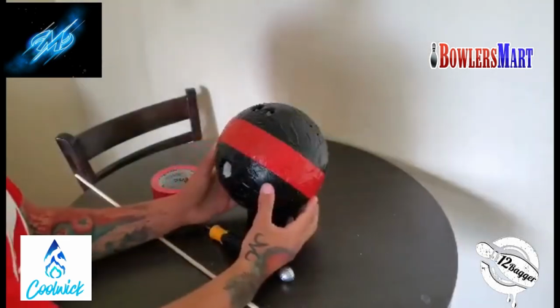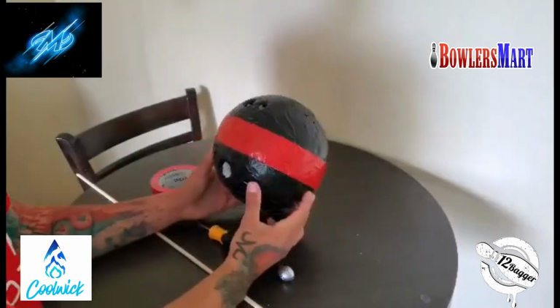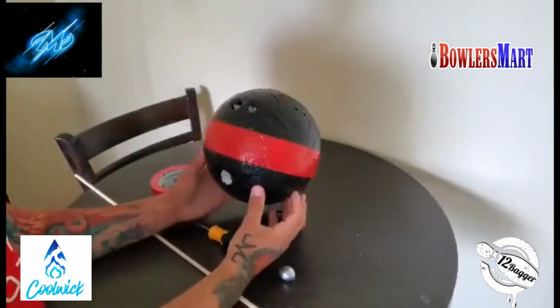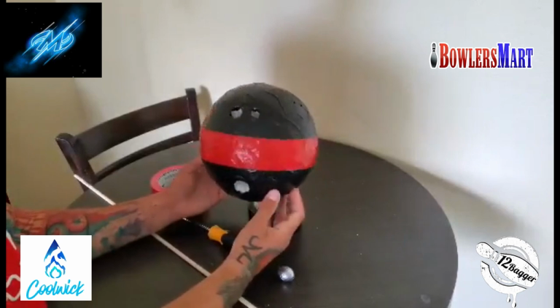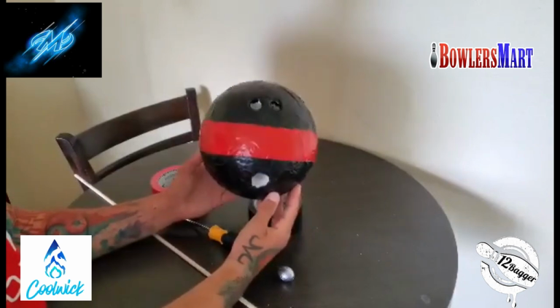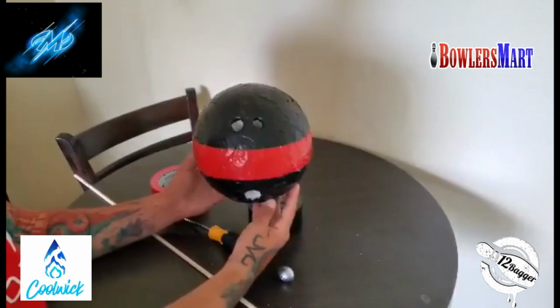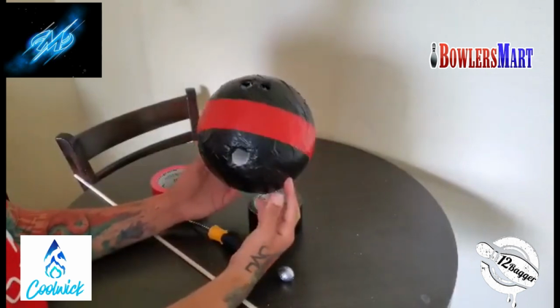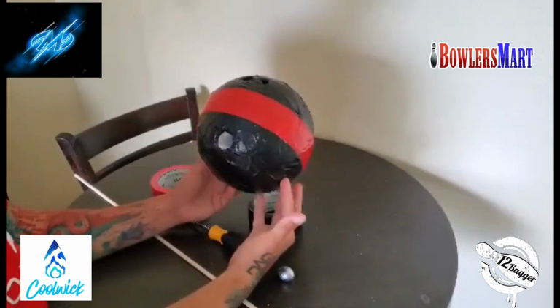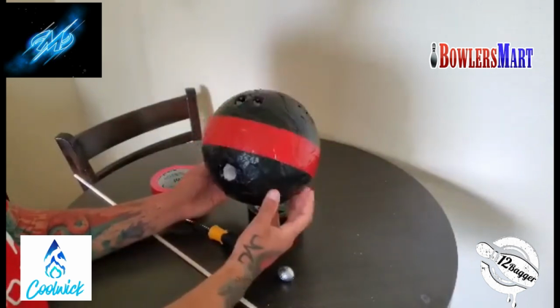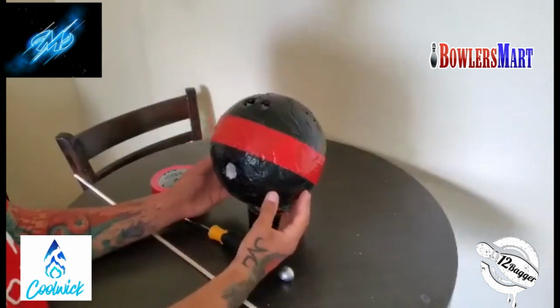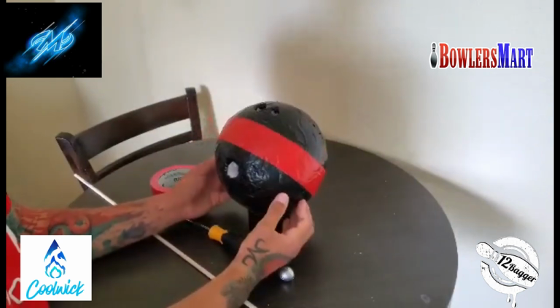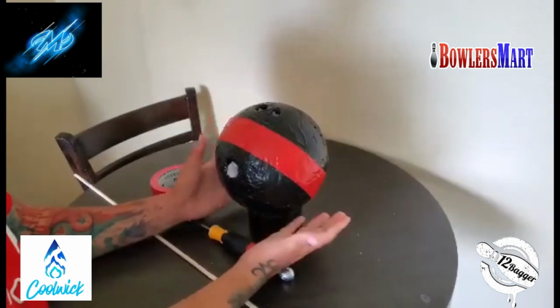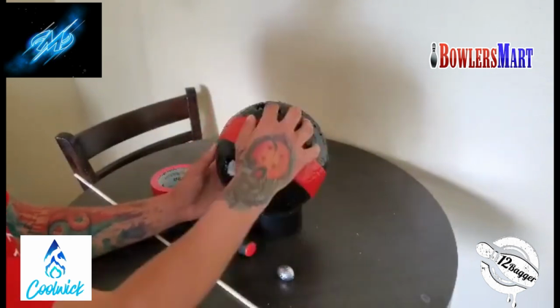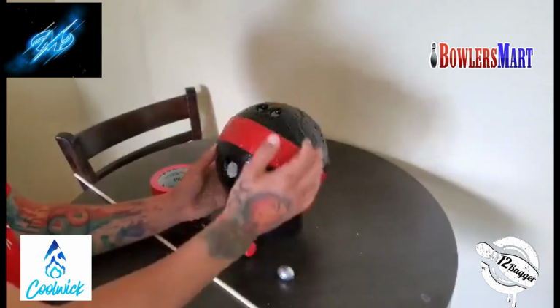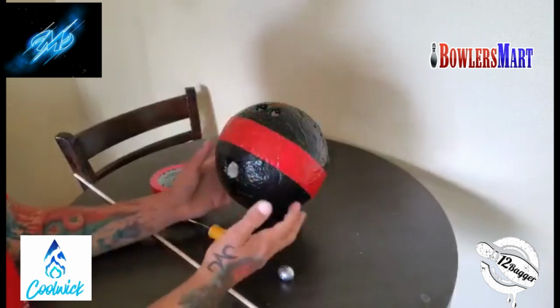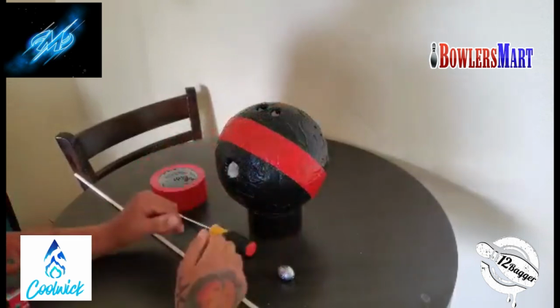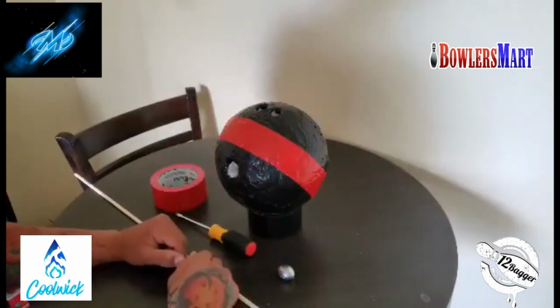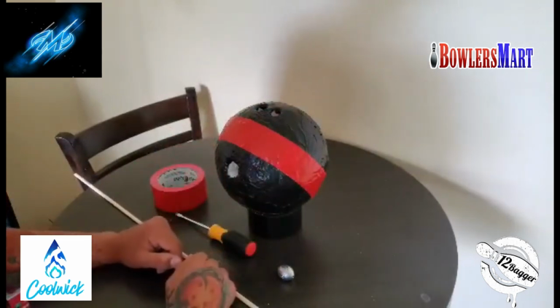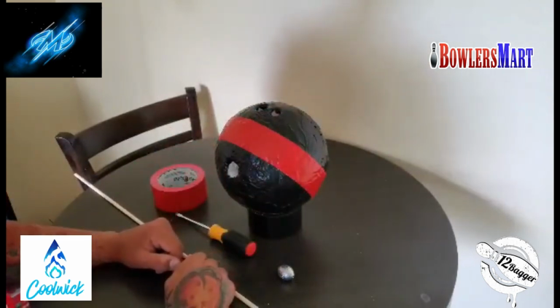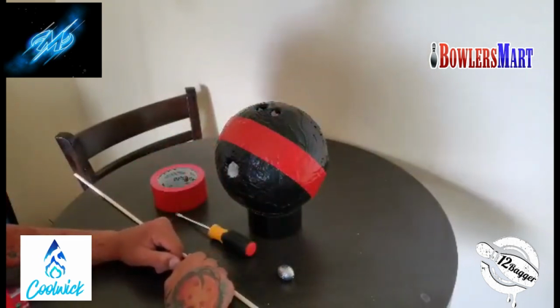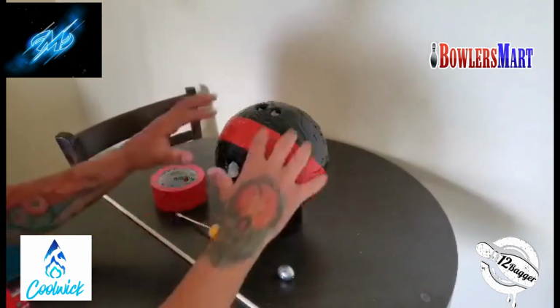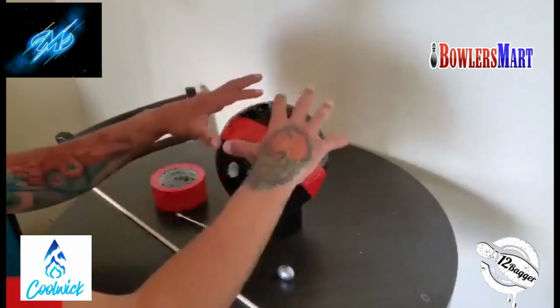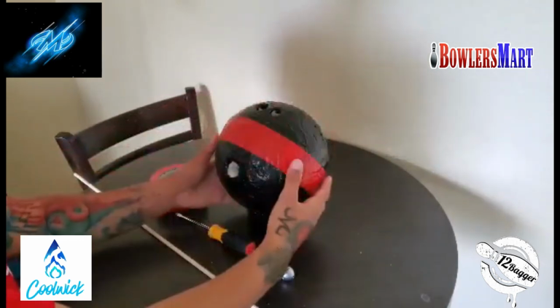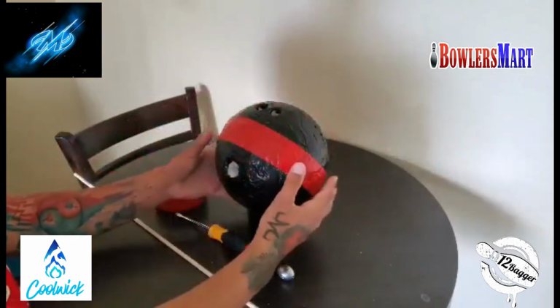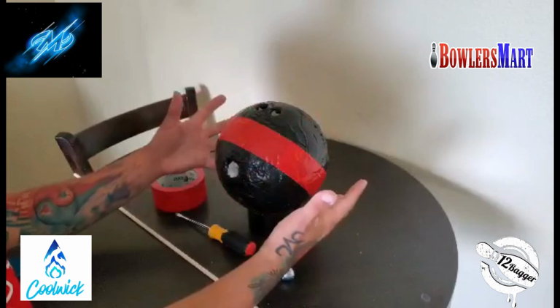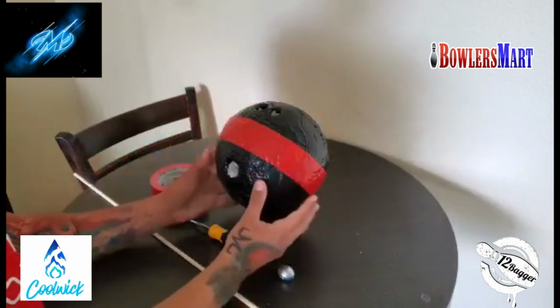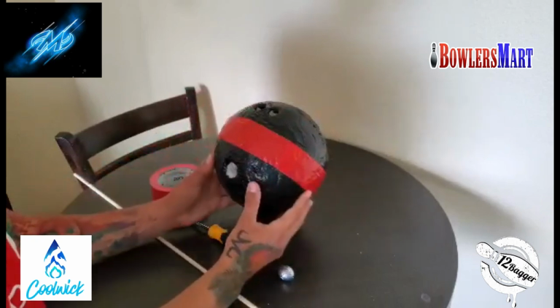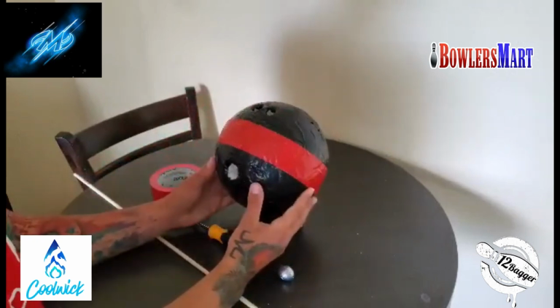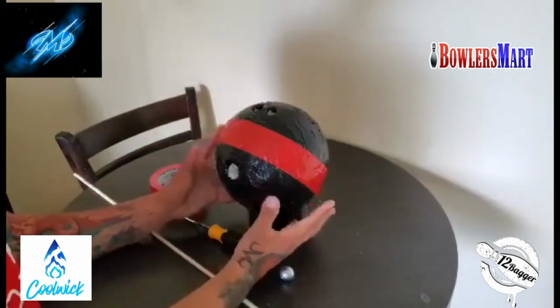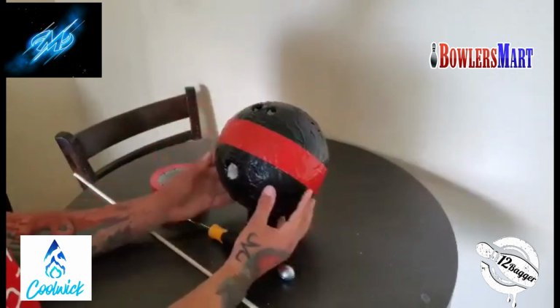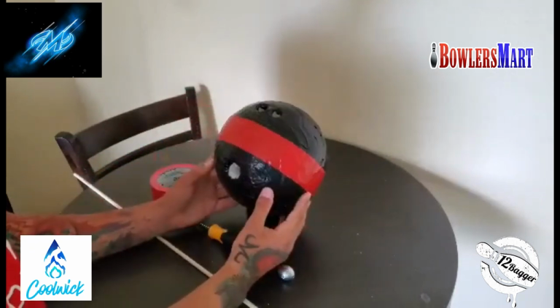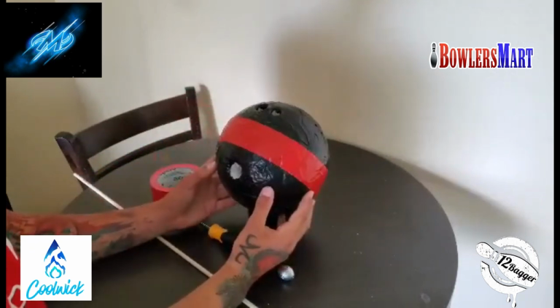Alright guys, so this is what I came up with — this is my at-home practice bowling ball. I'm going to go over everything that I did in order to make this so you guys can do this at home yourselves. What the ball is is about an eight-inch foam craft ball. You can get this at the craft section in Walmart.